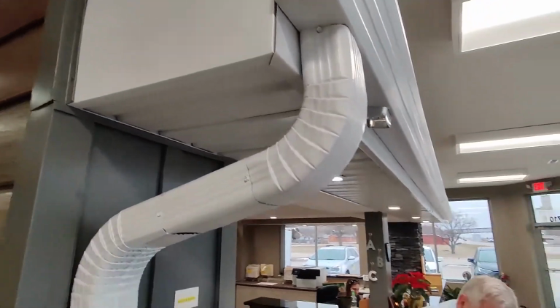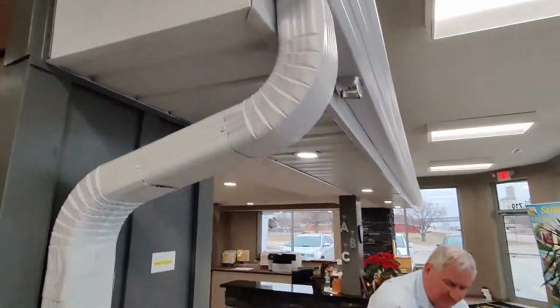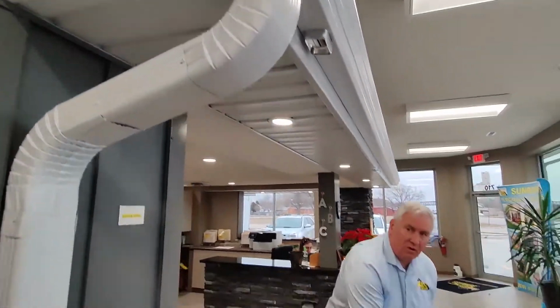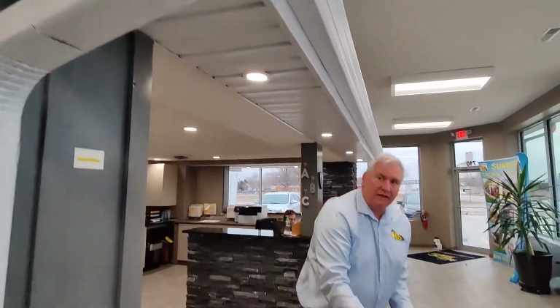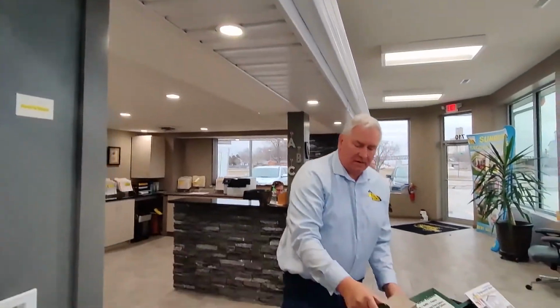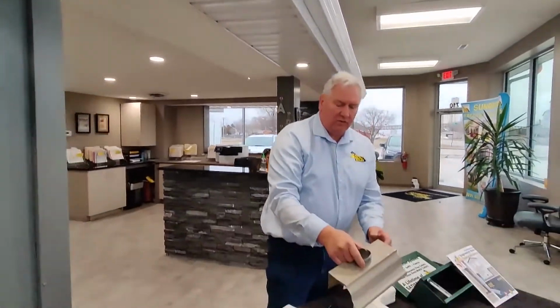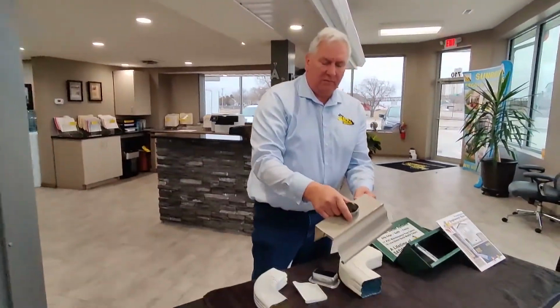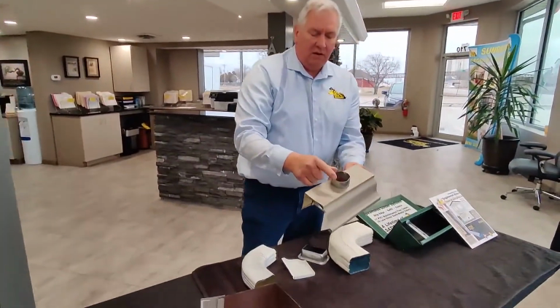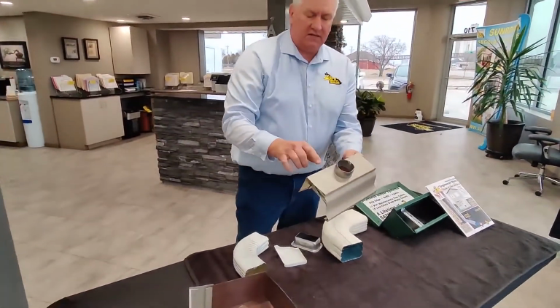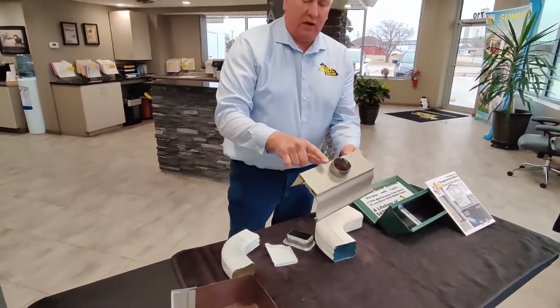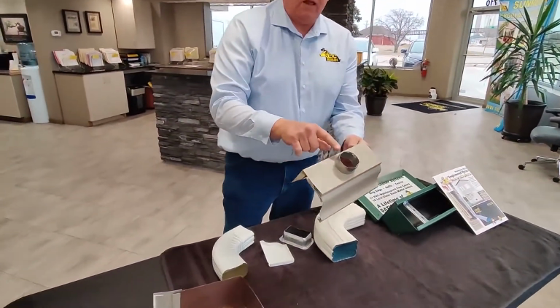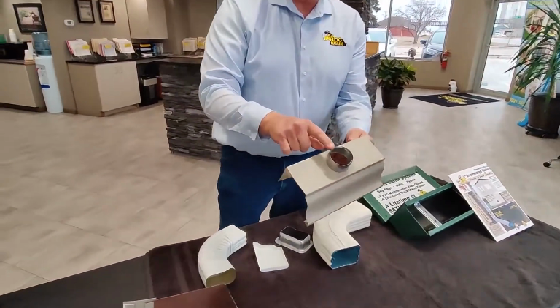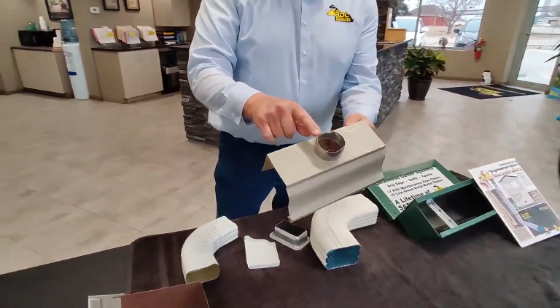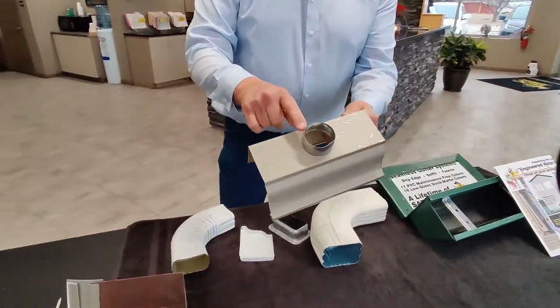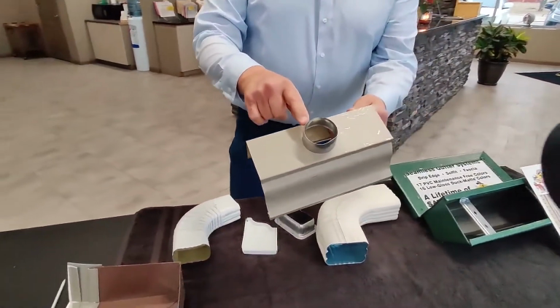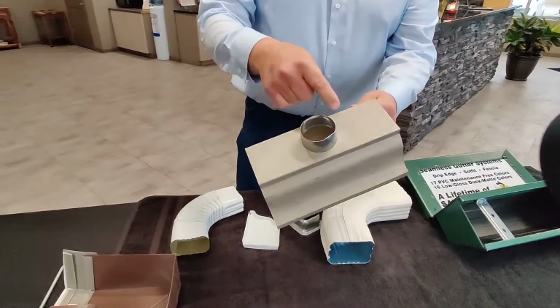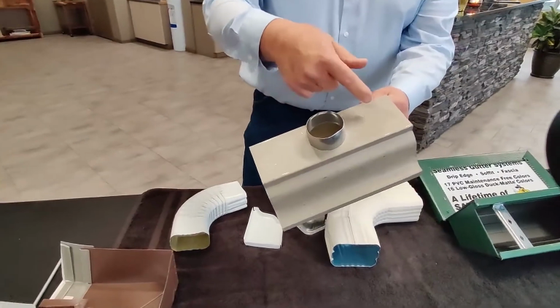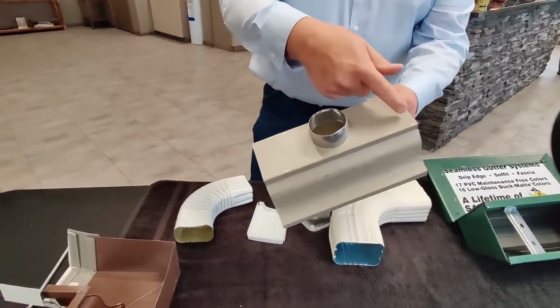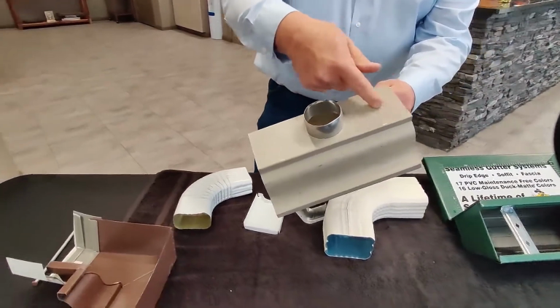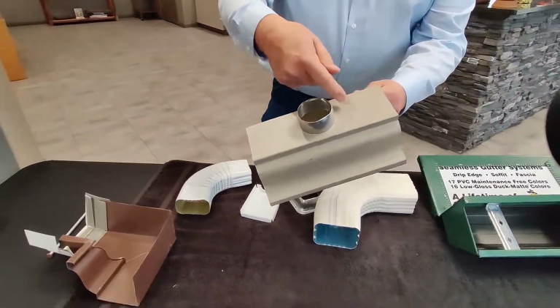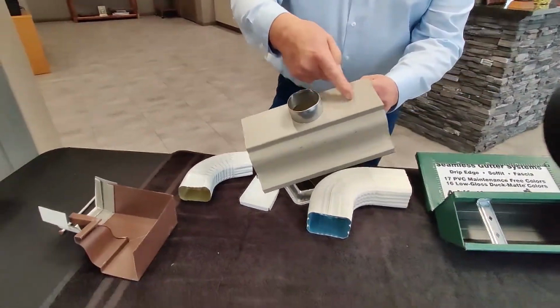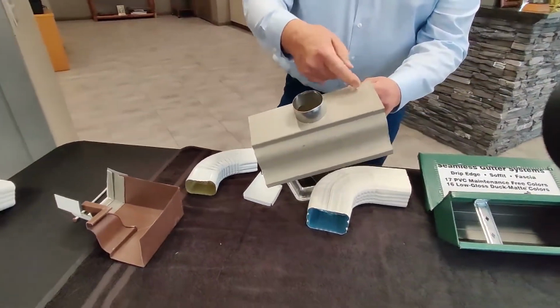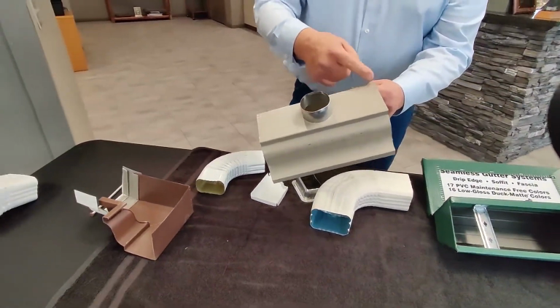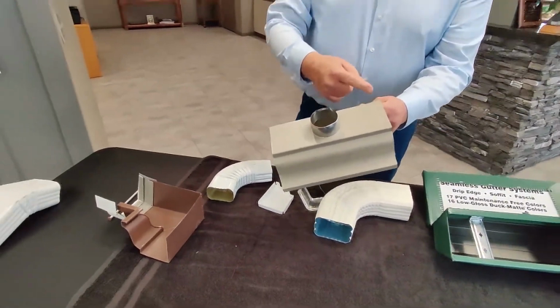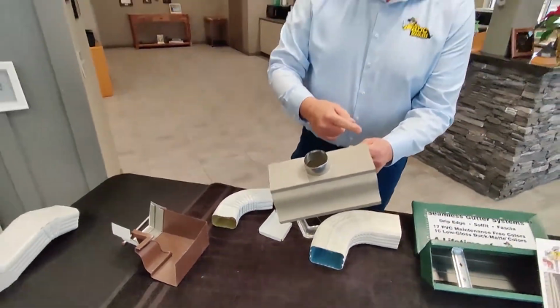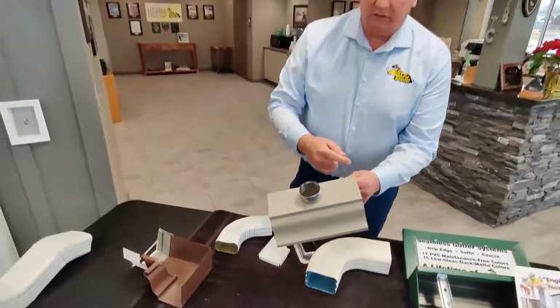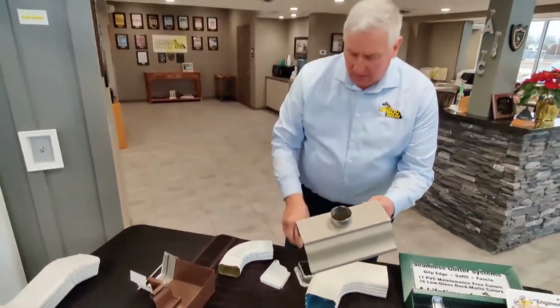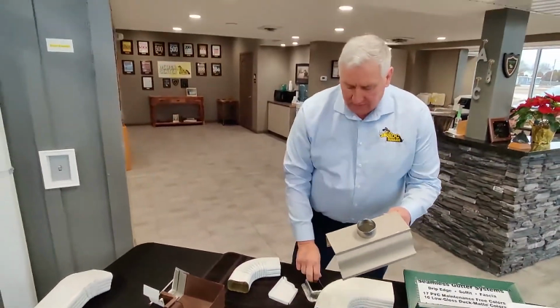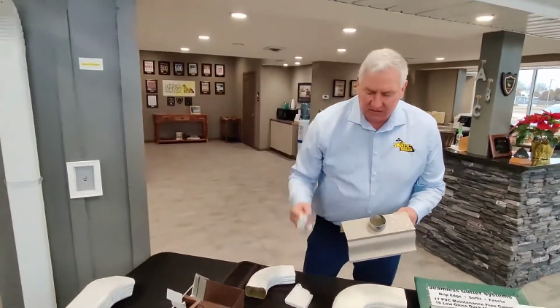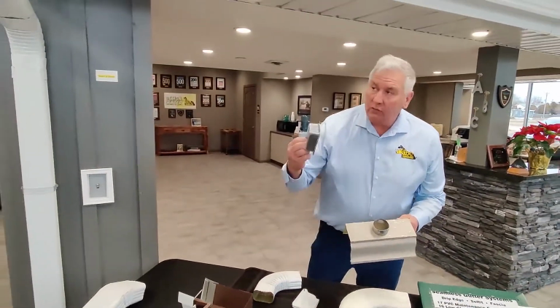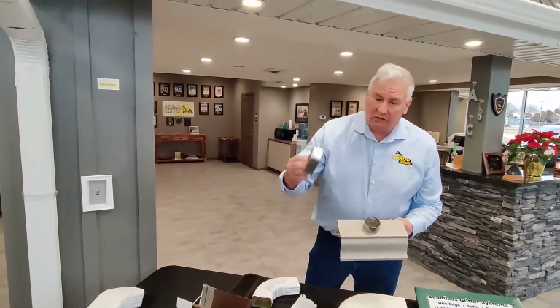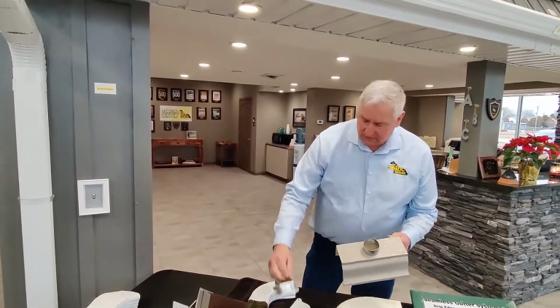Instead of the small downspout on aluminum, the aluminum gutter is cut and mounted differently. This is the way we do it.